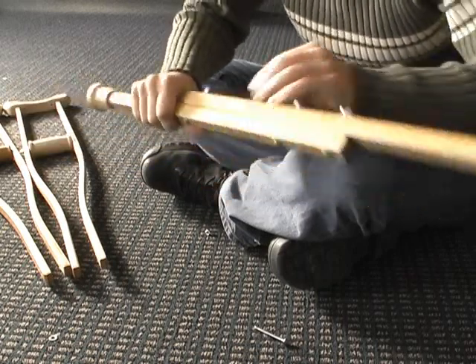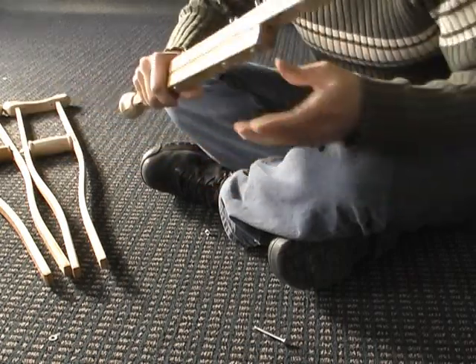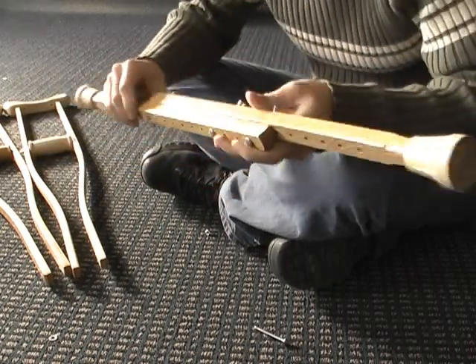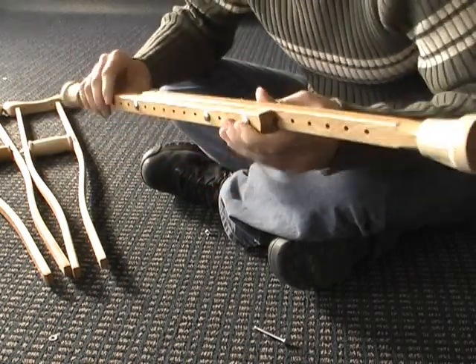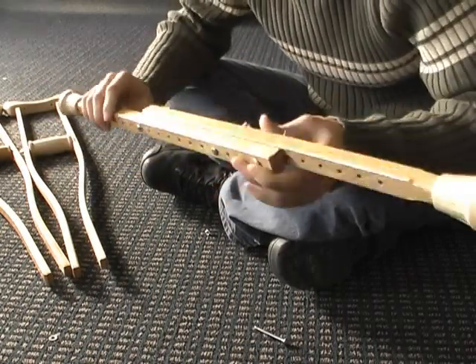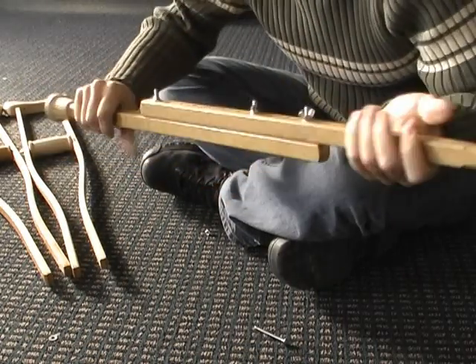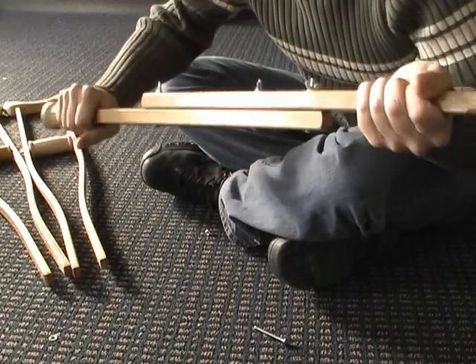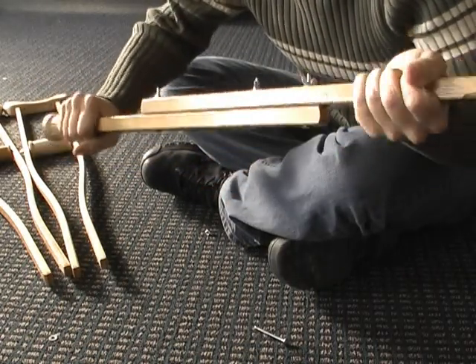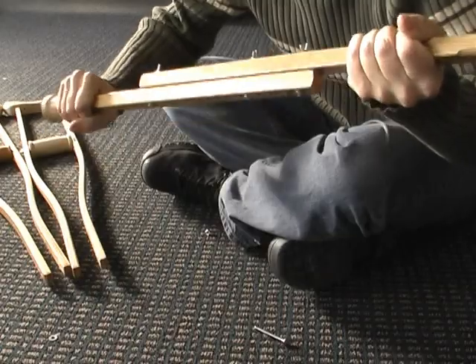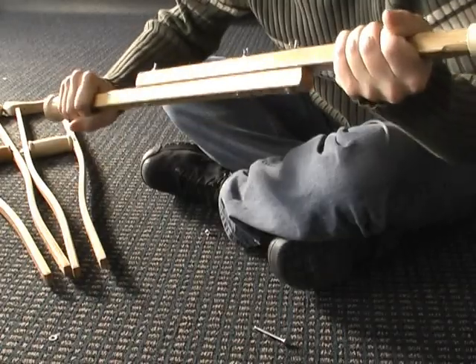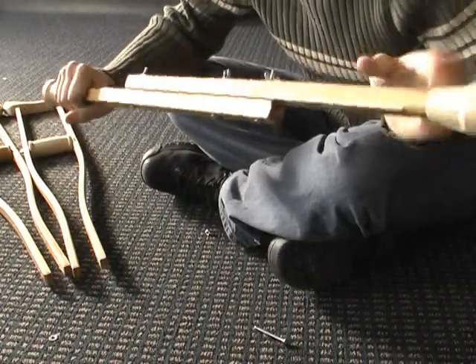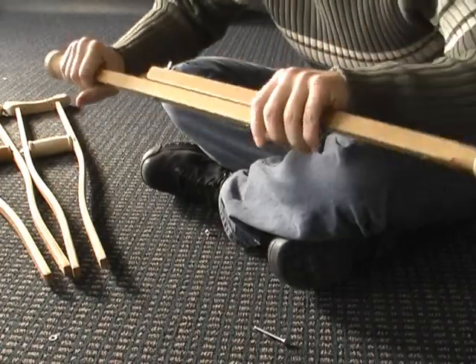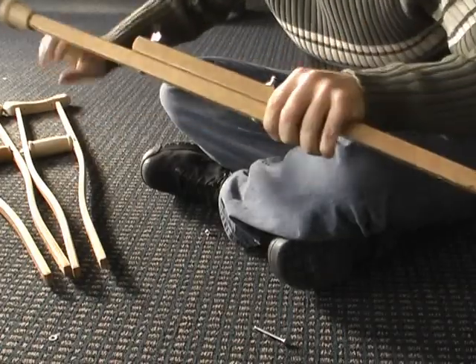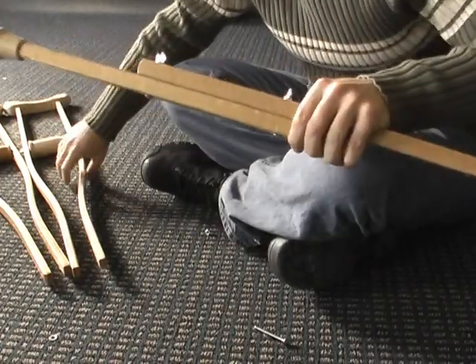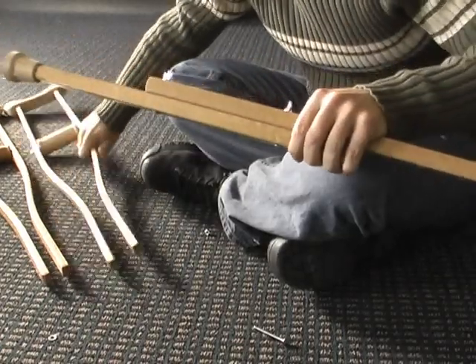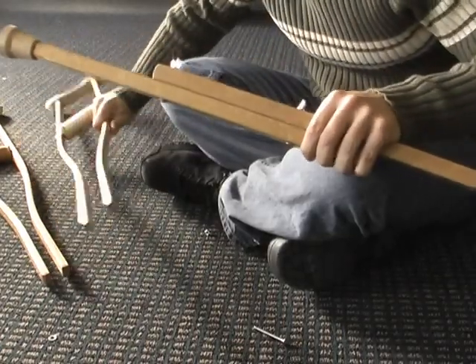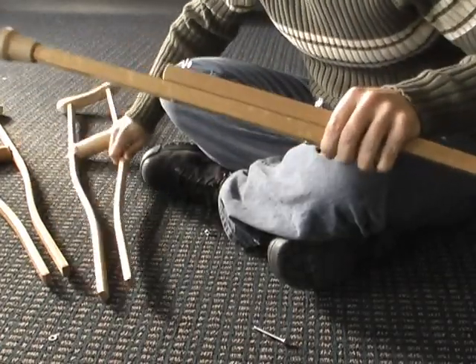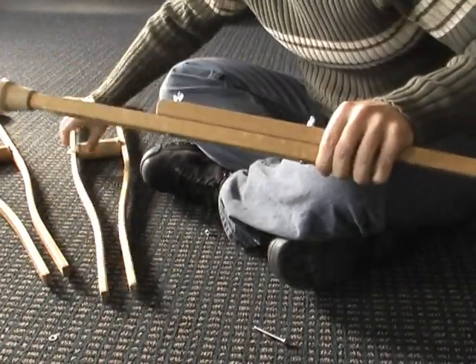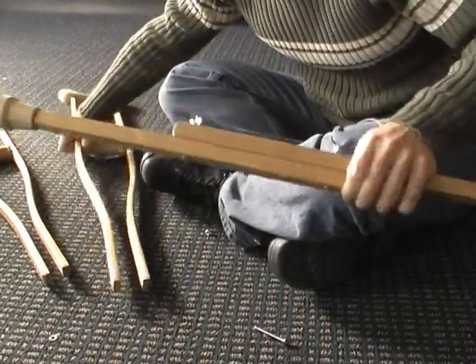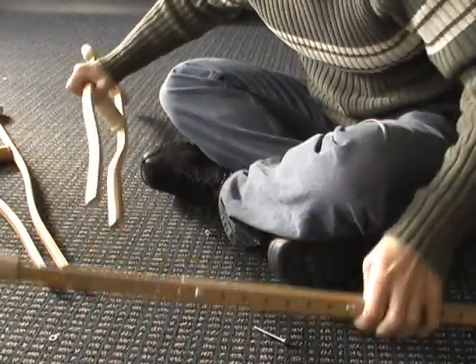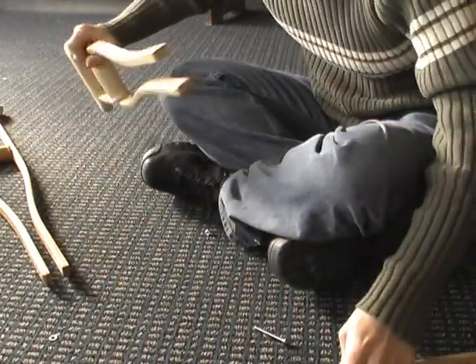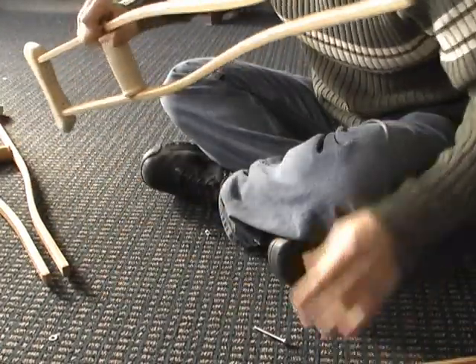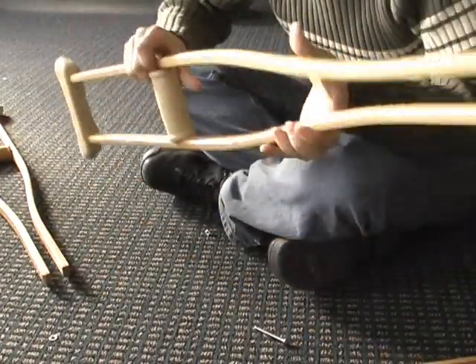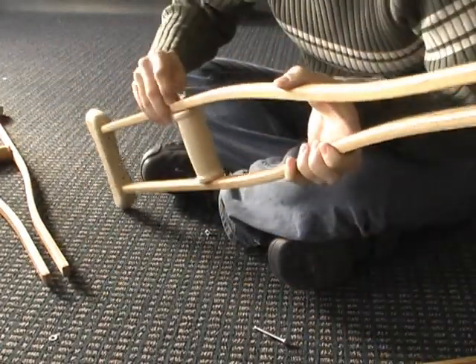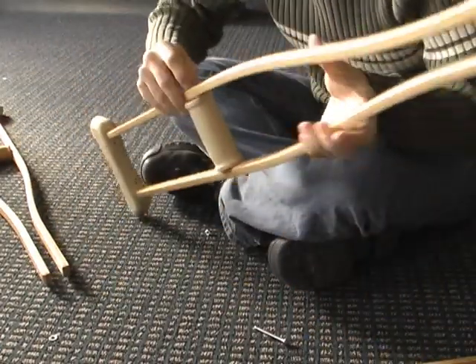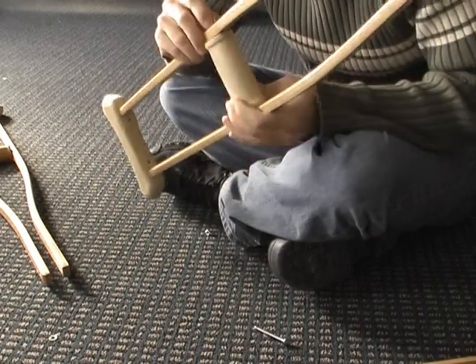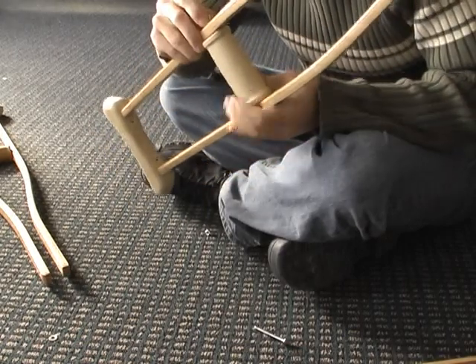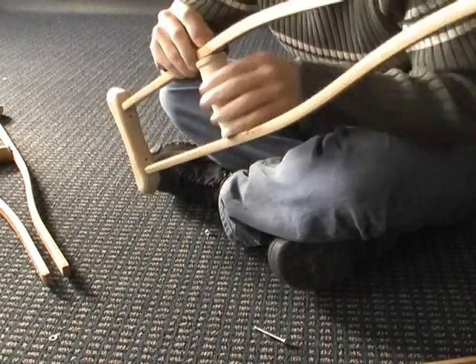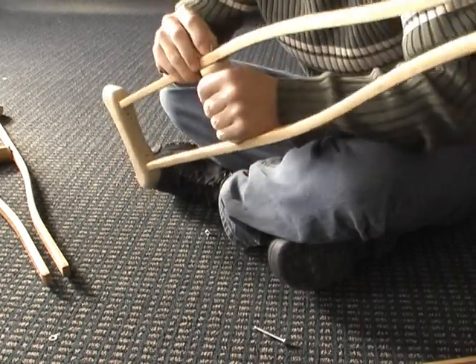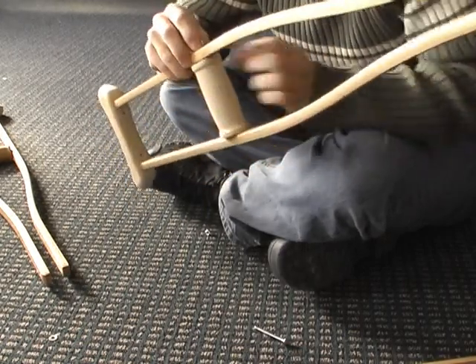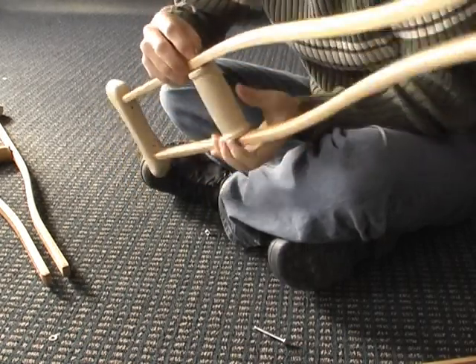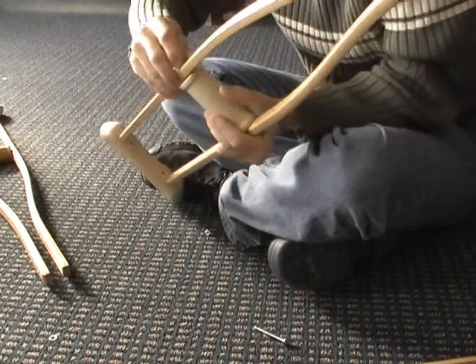Now that you have these secured together nice and tight, what we're going to do is take the handles off of here.